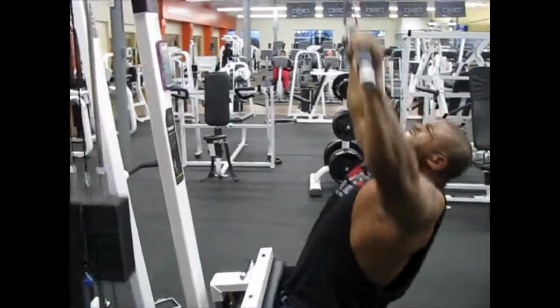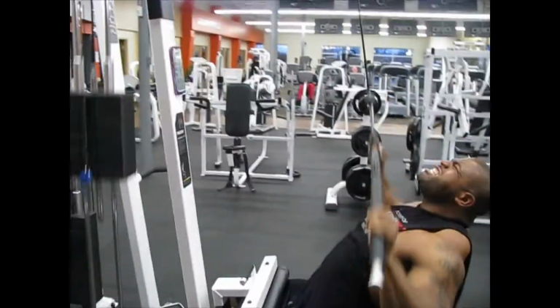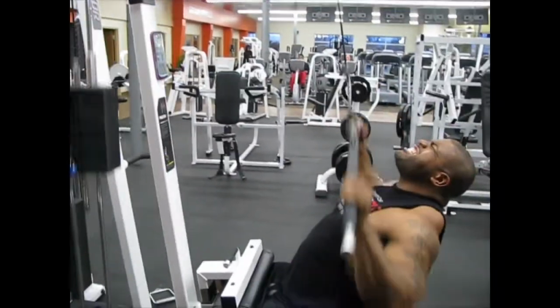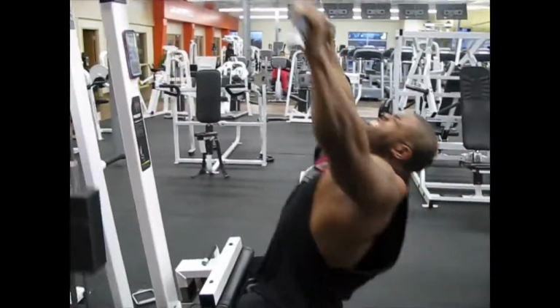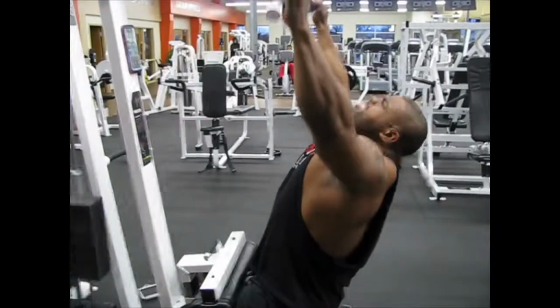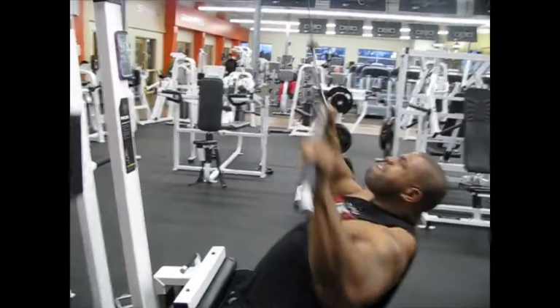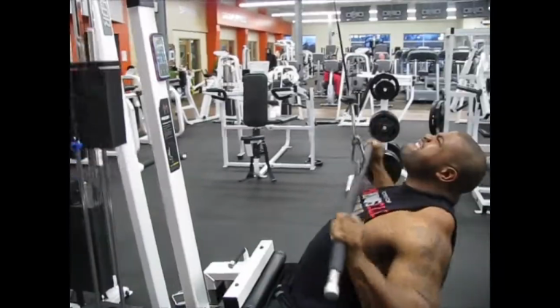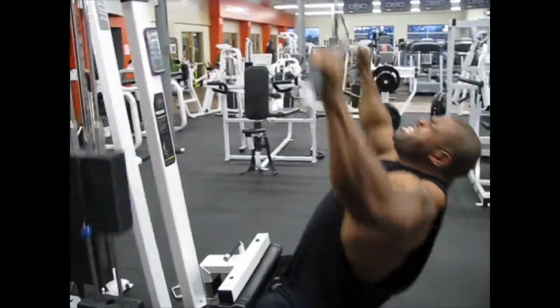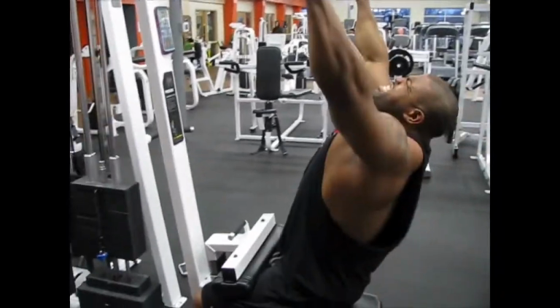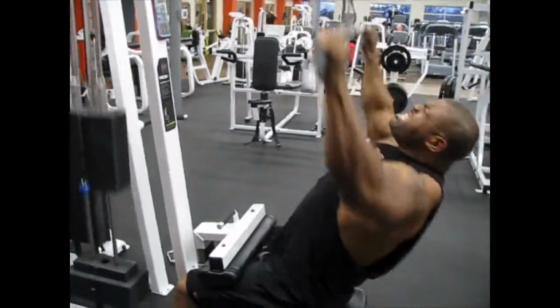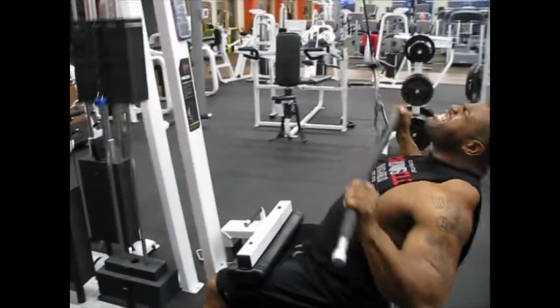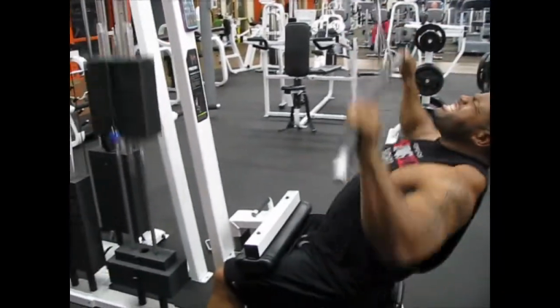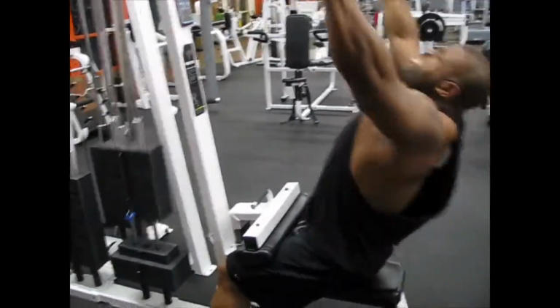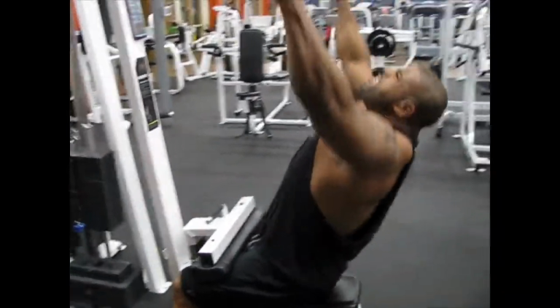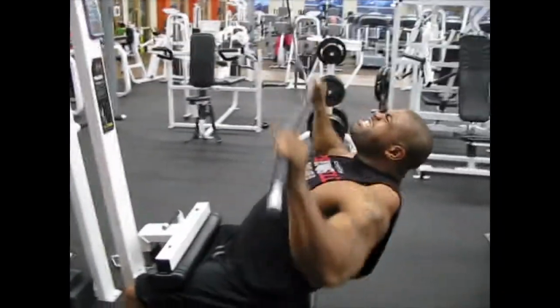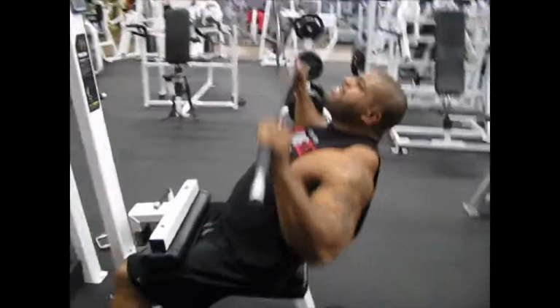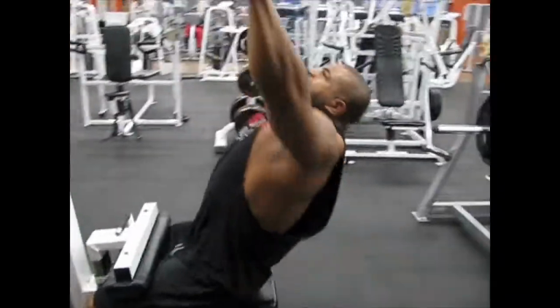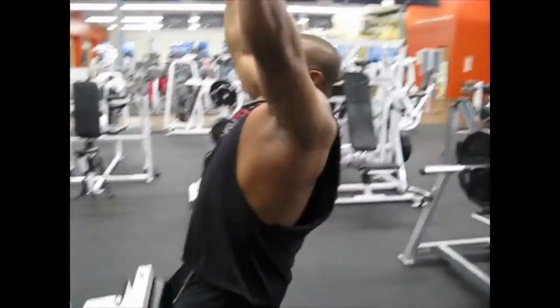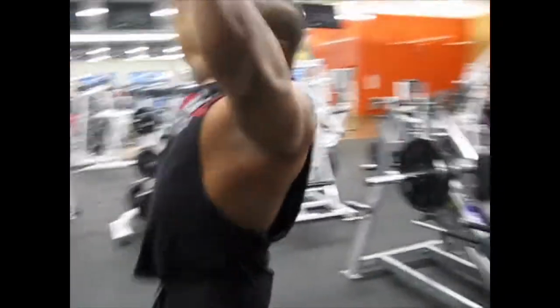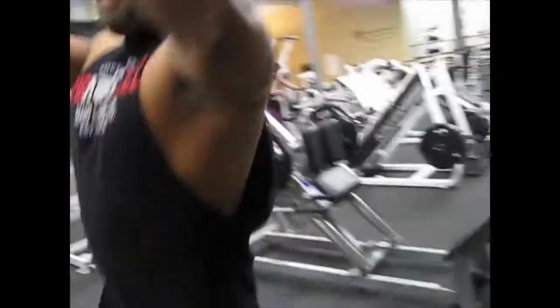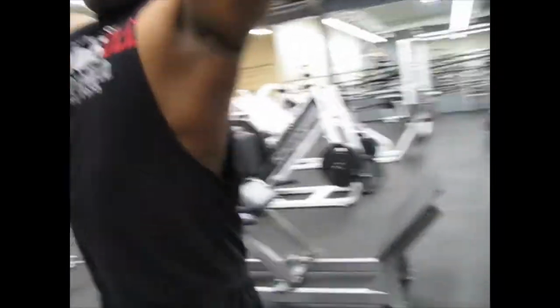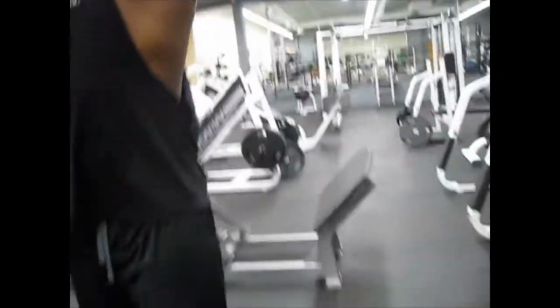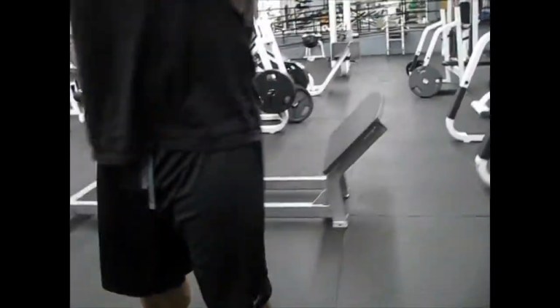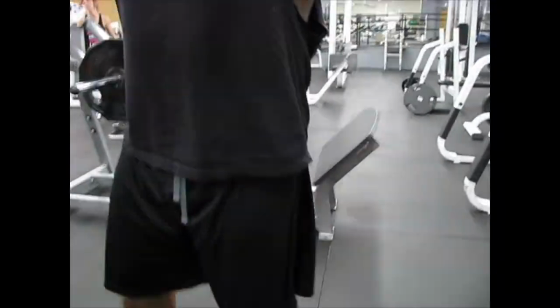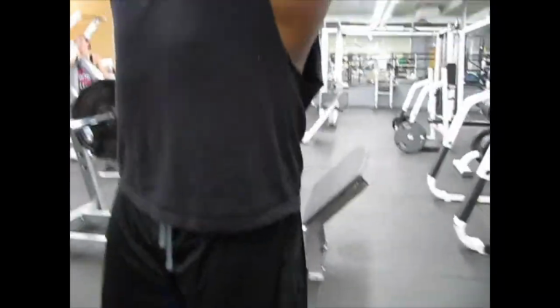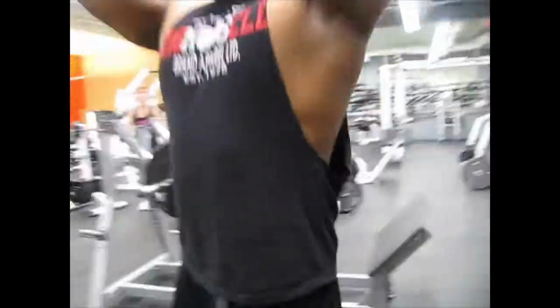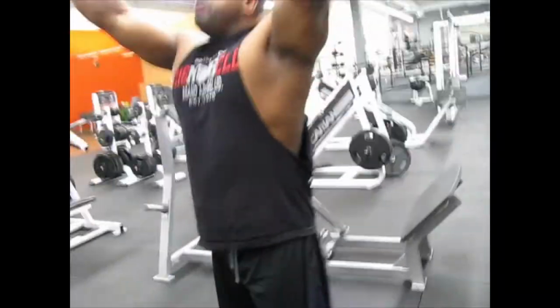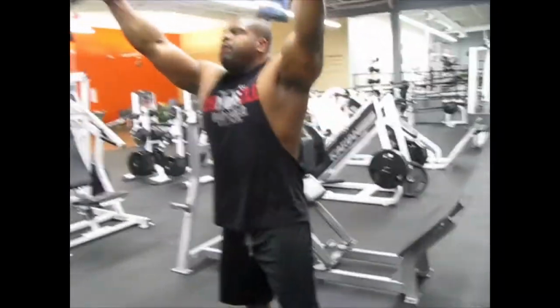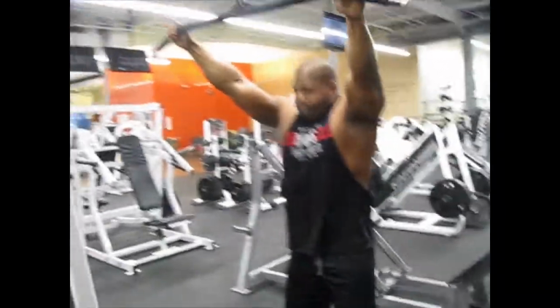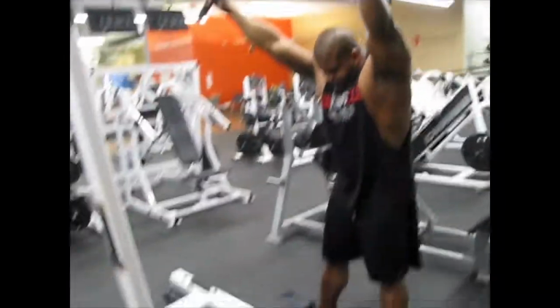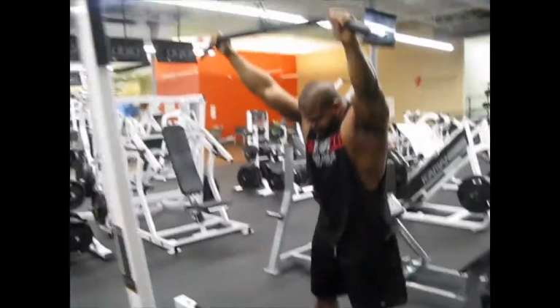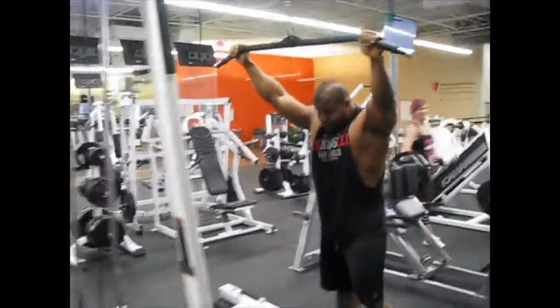The best part of being in a gym with somebody: one, they can critique your work and make sure you're doing things with proper form. But two, is having somebody to push you through those tough times when you're getting tired and you feel like you want to stop.